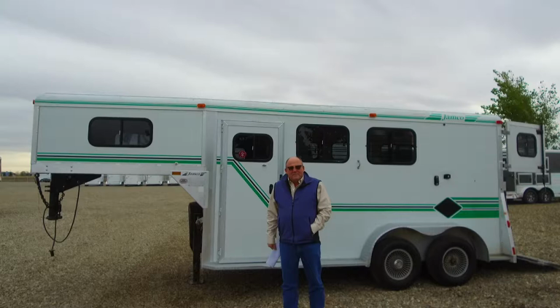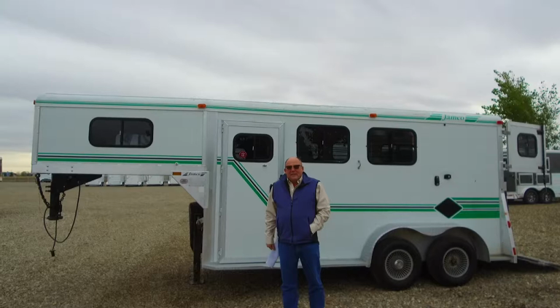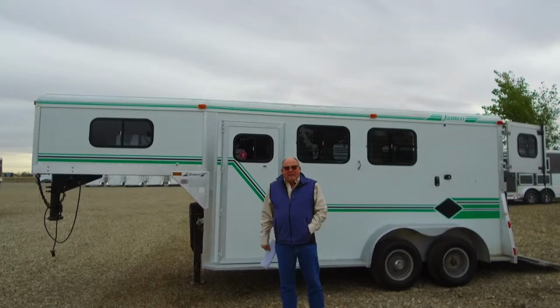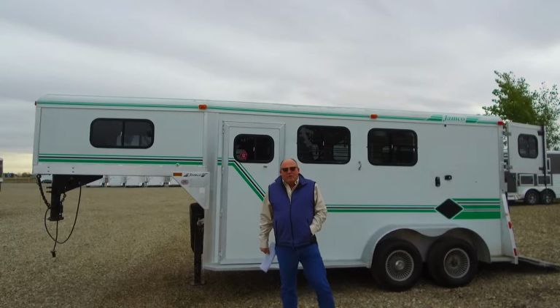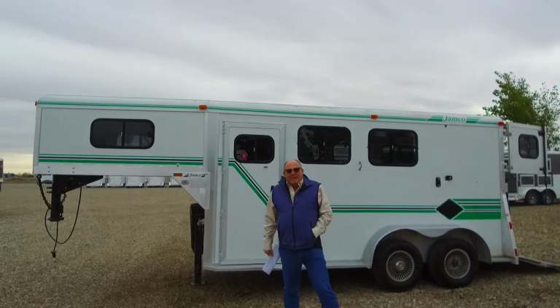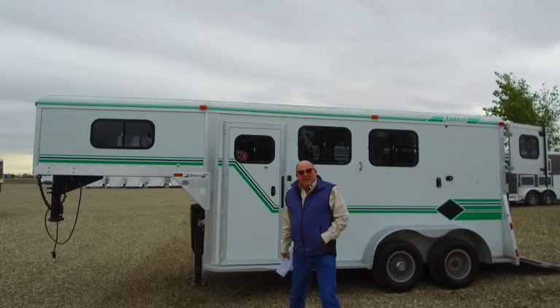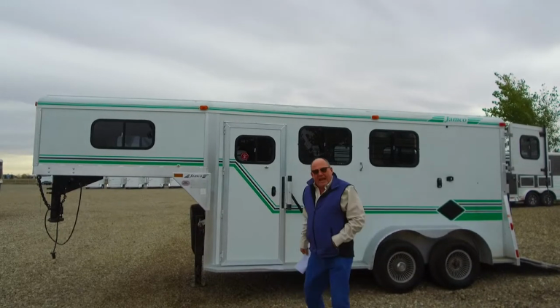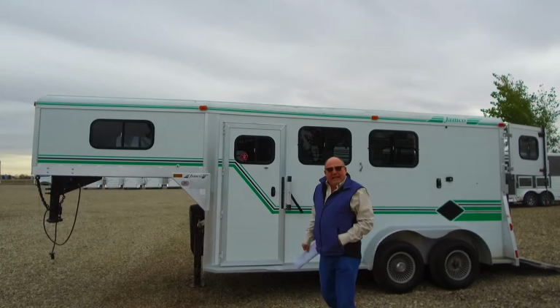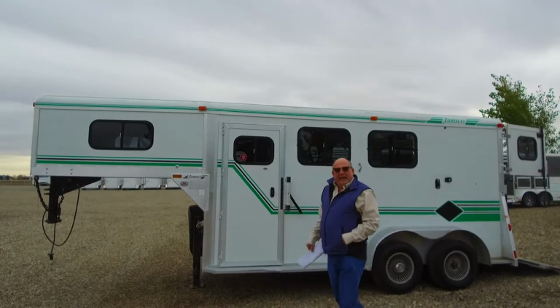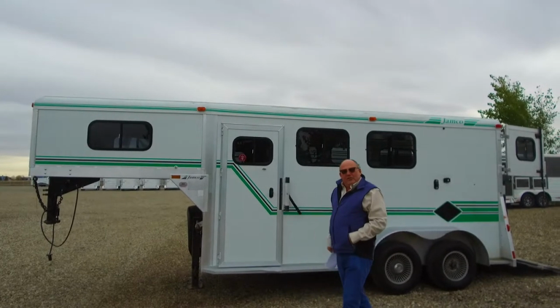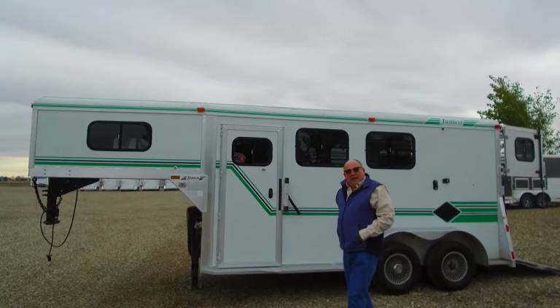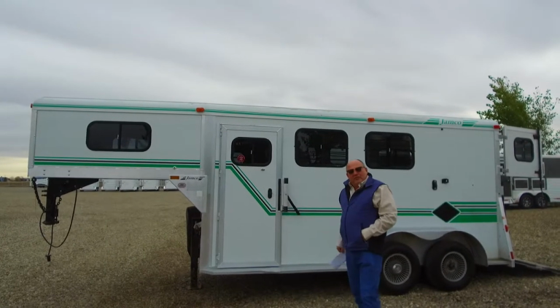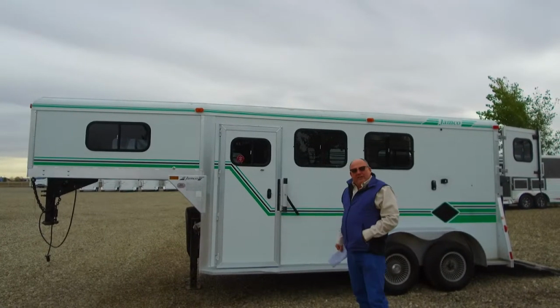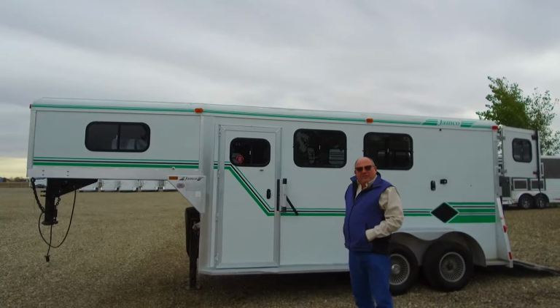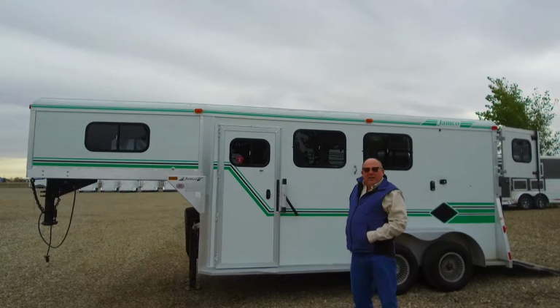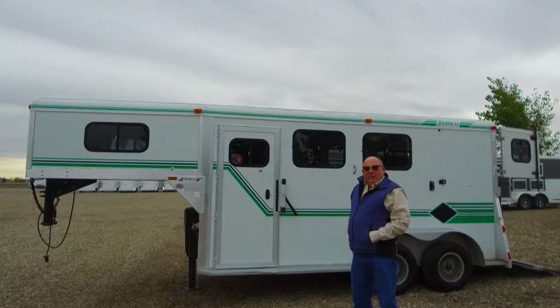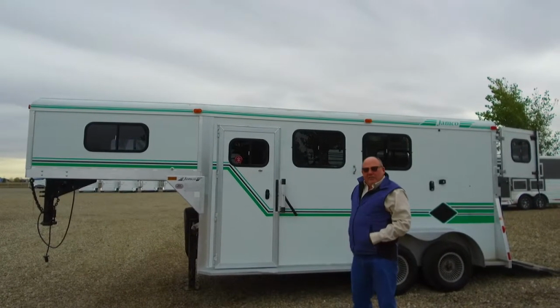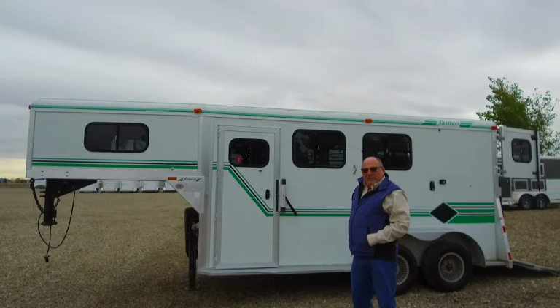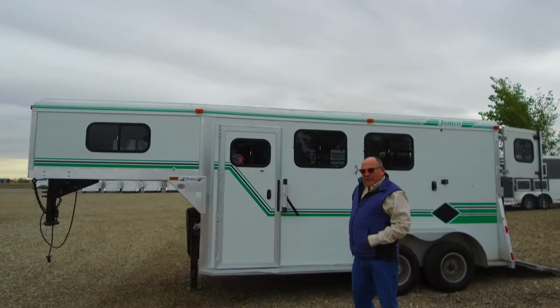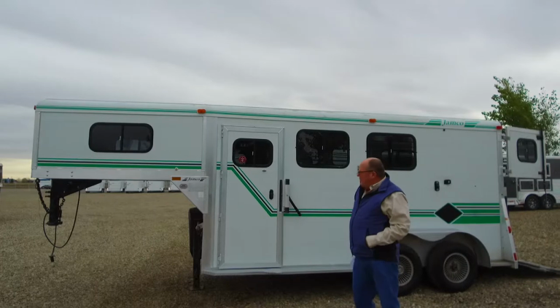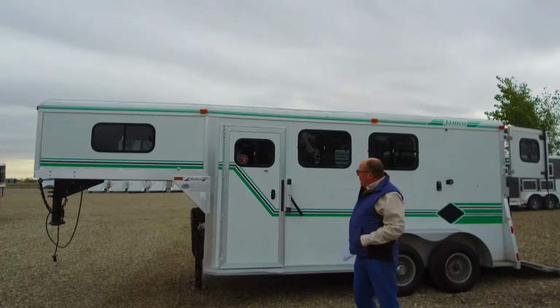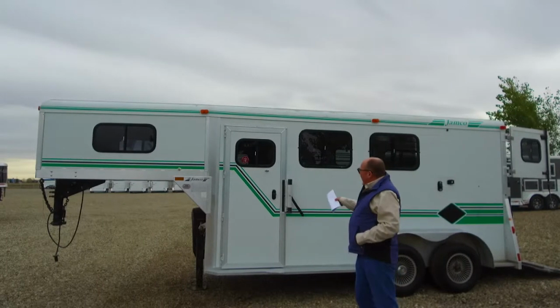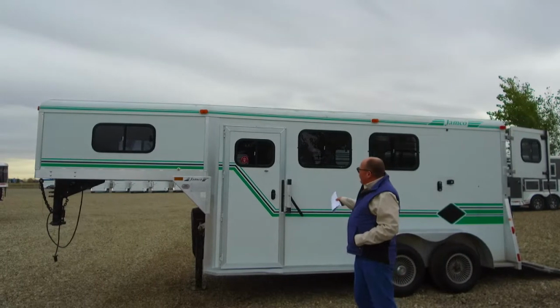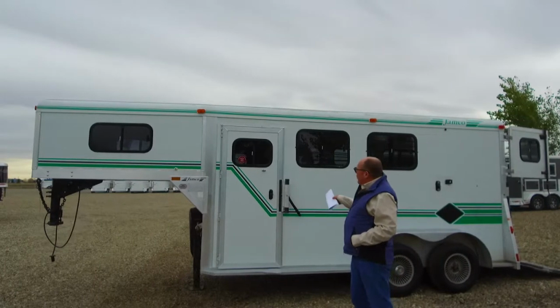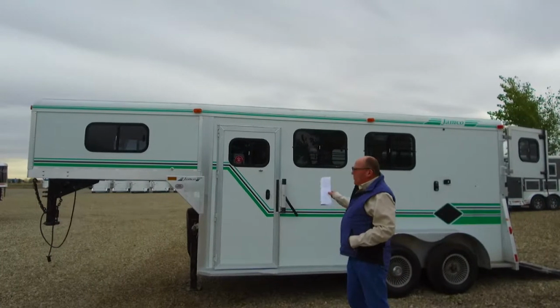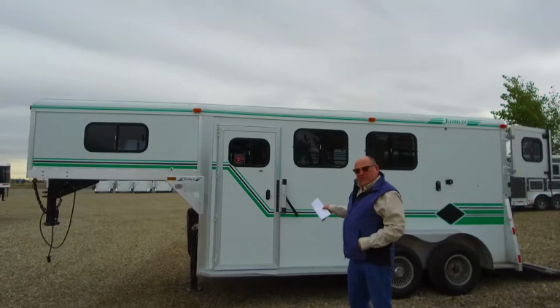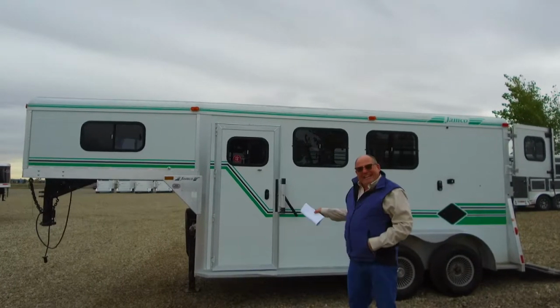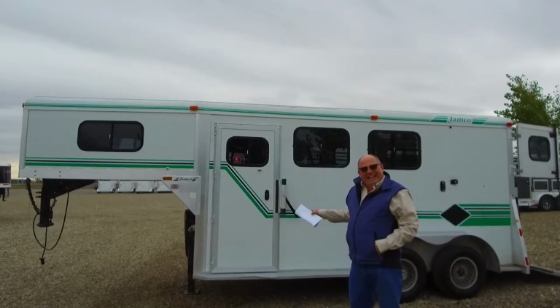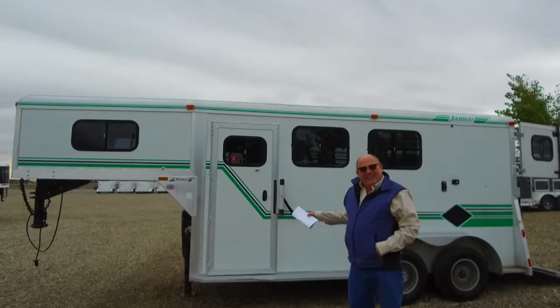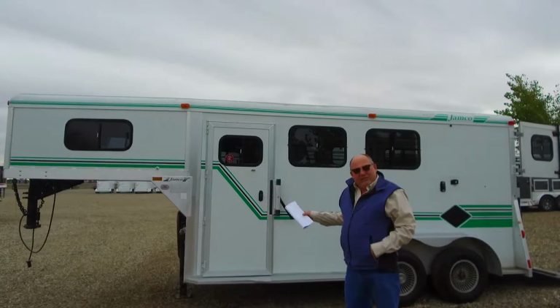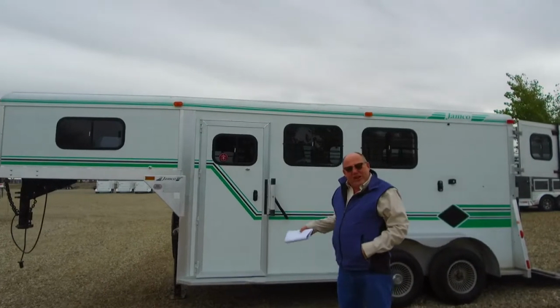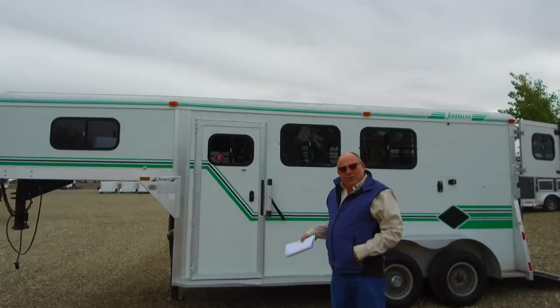Hi folks, Dutchie here again at Vantage Trailers, just three miles east of Lethbridge. We're going to talk about this 1997 Jamco.